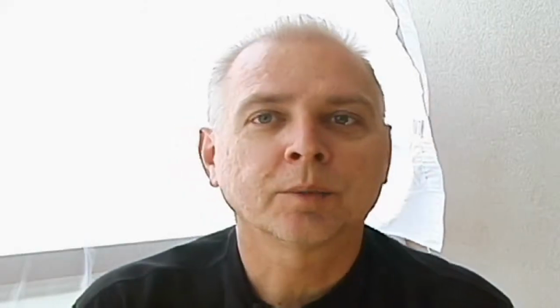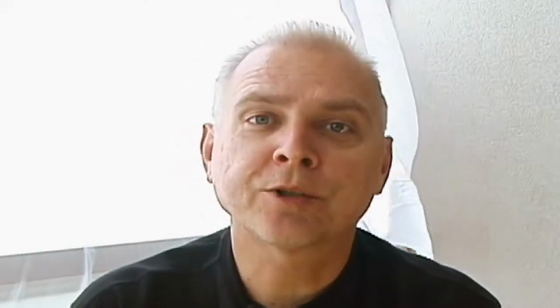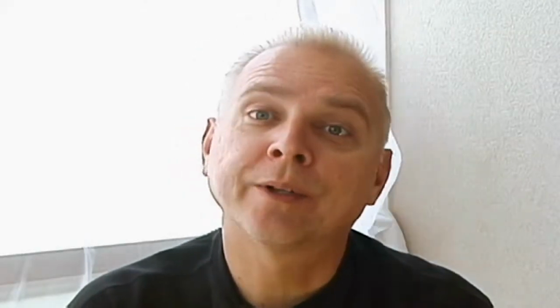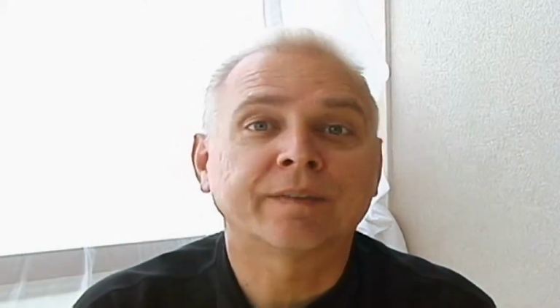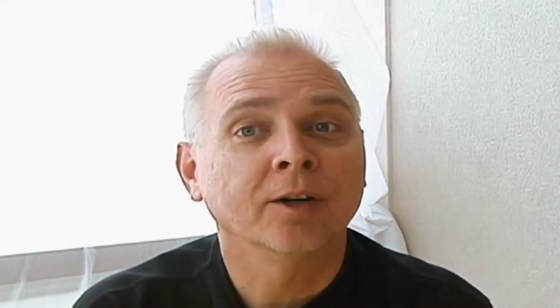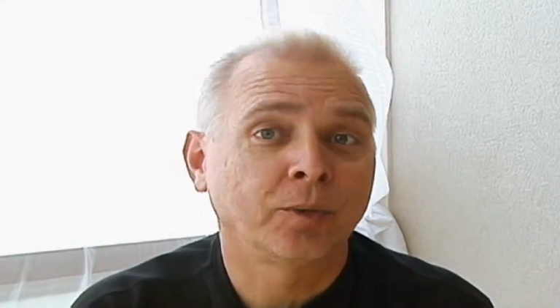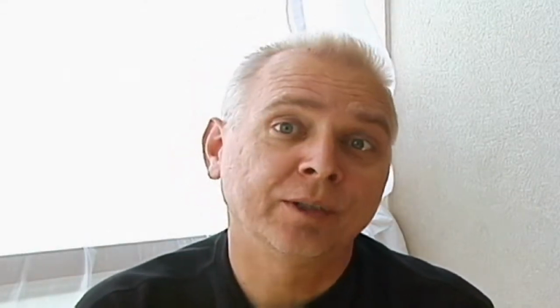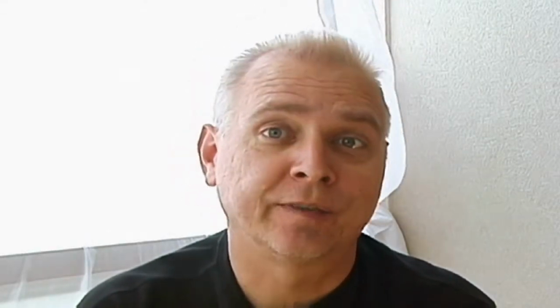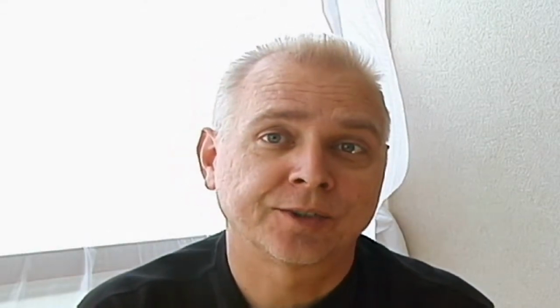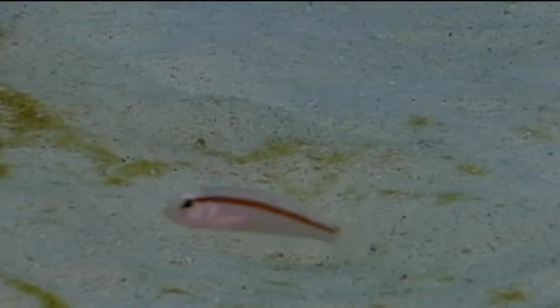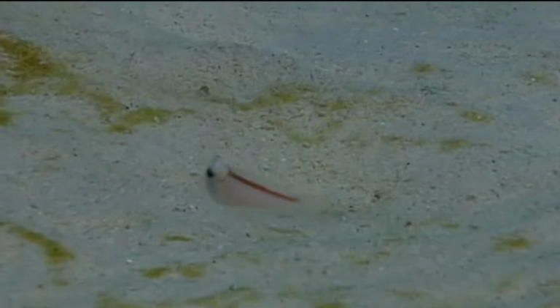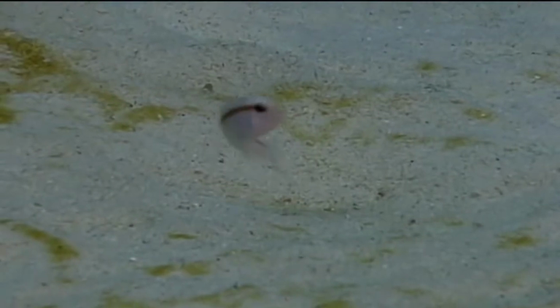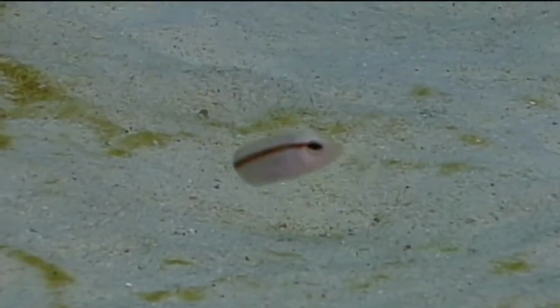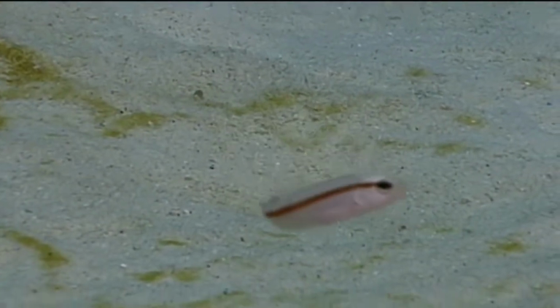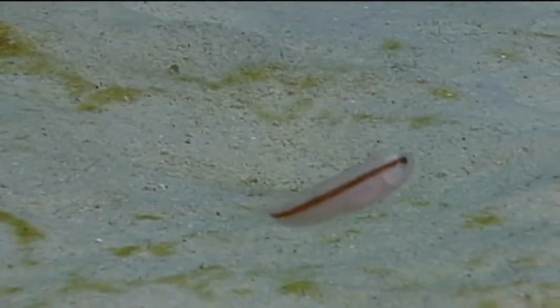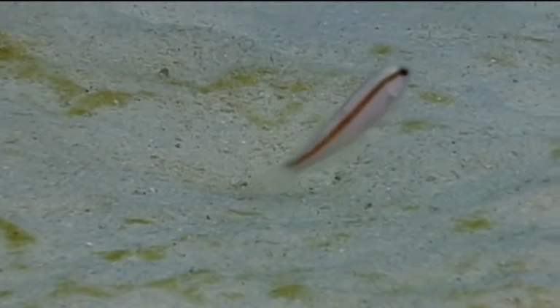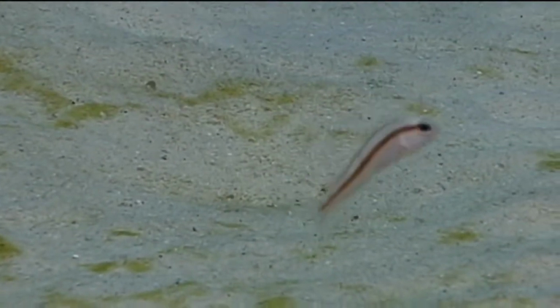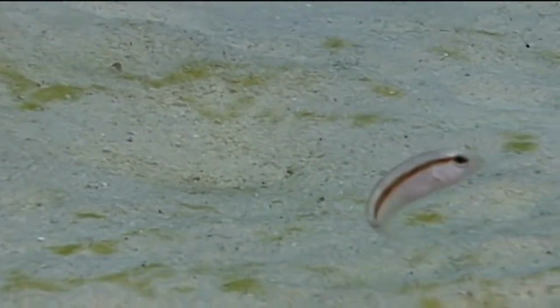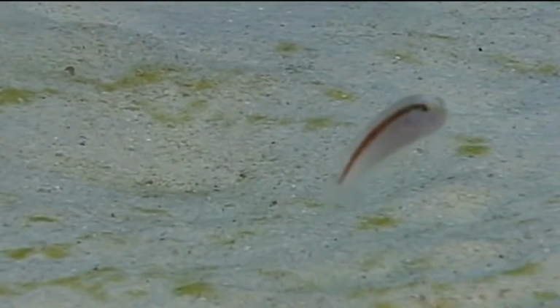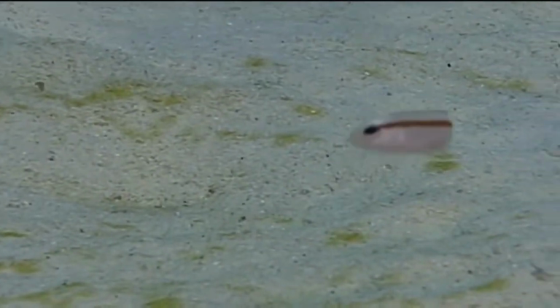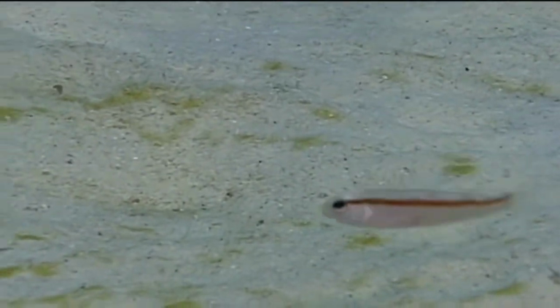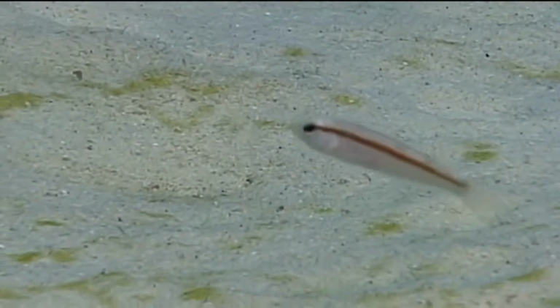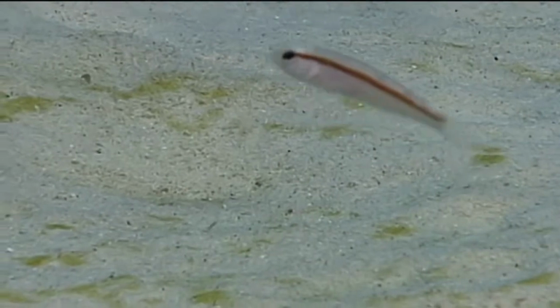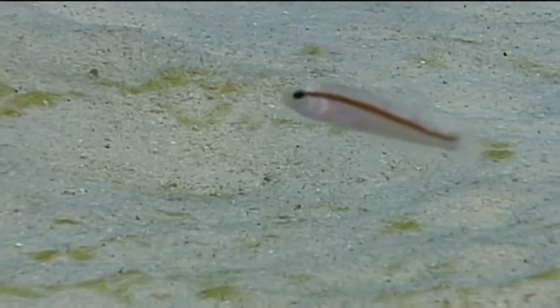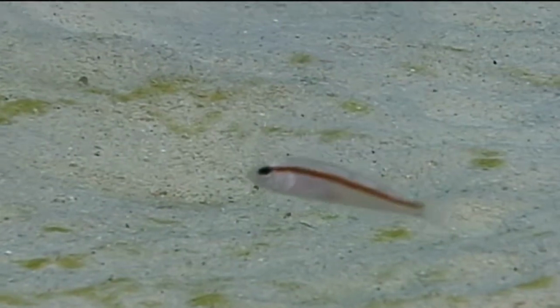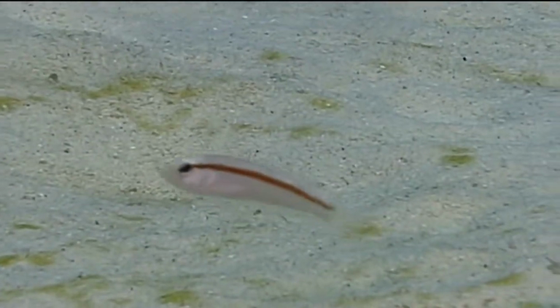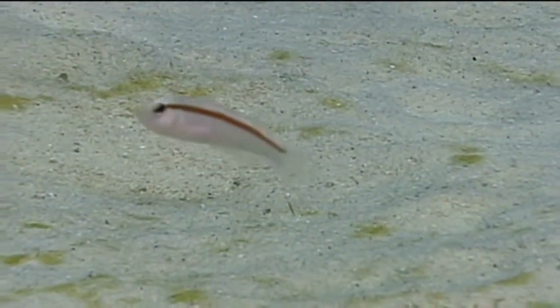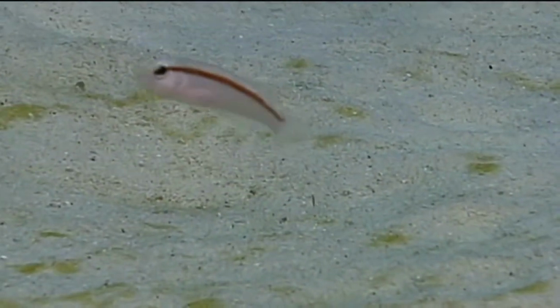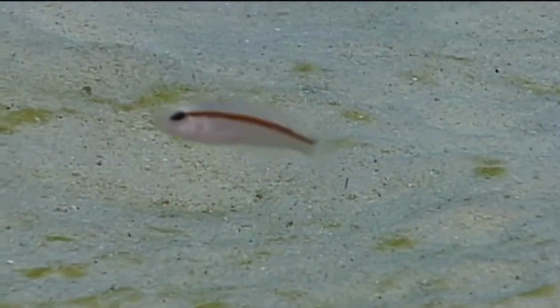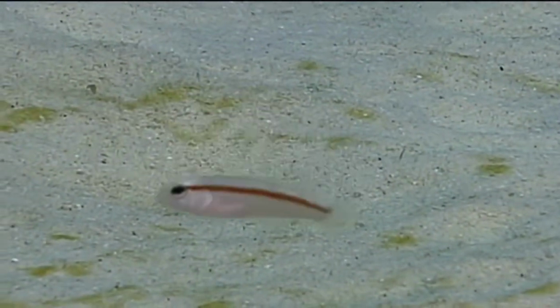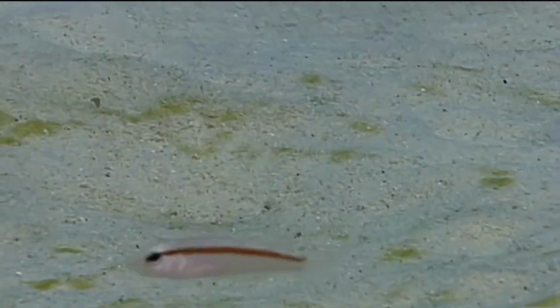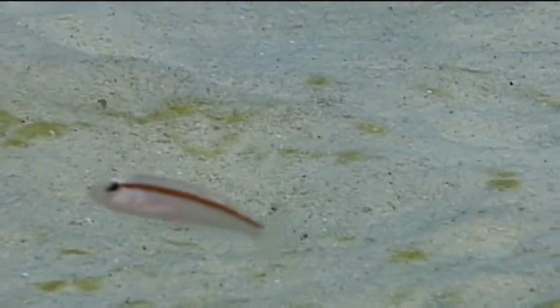The marine creature we're going to identify now is the rosy razorfish. The rosy razorfish is an odd sort of fish. It lives its life swimming along the sandy bottom of the shallow reefs, usually near coral heads or gorgonians or in seagrass beds.